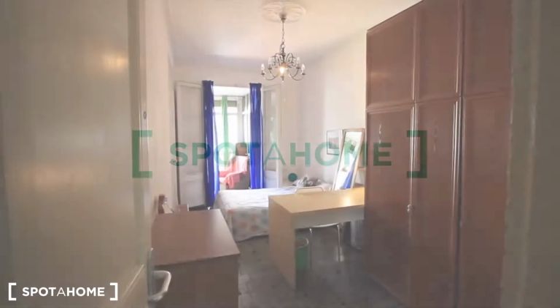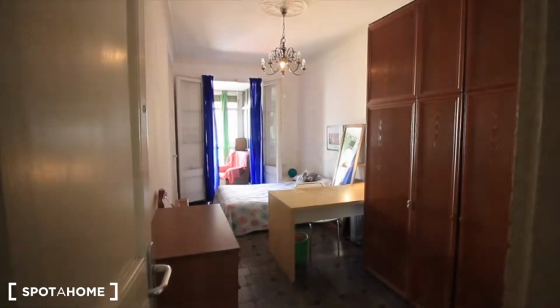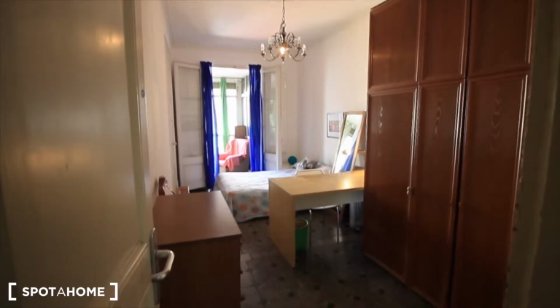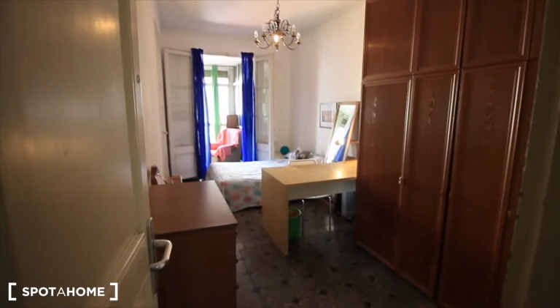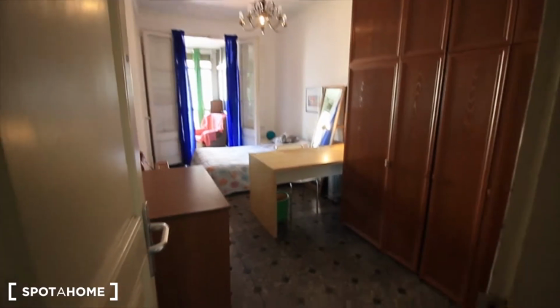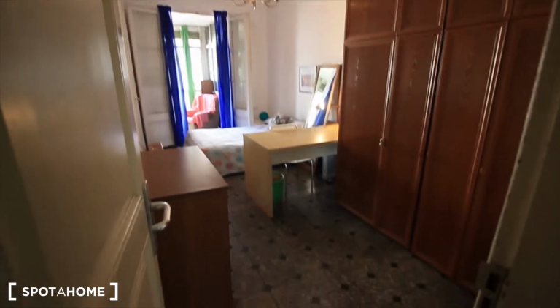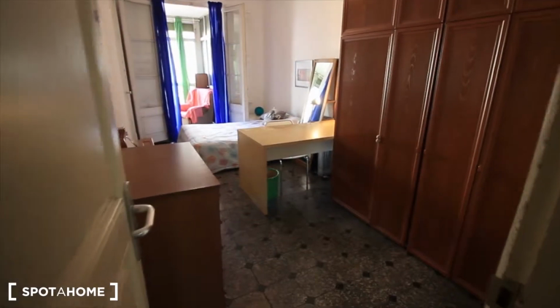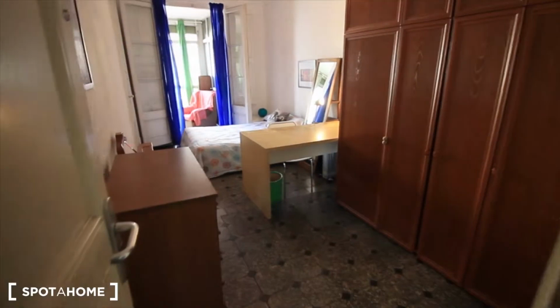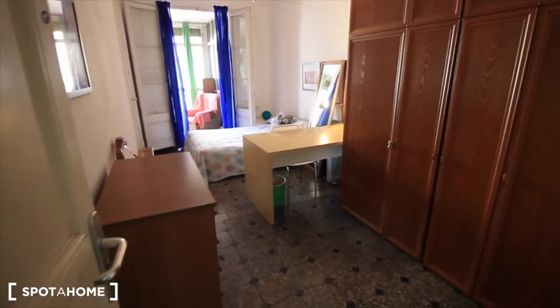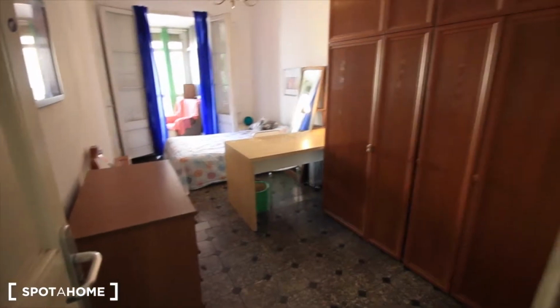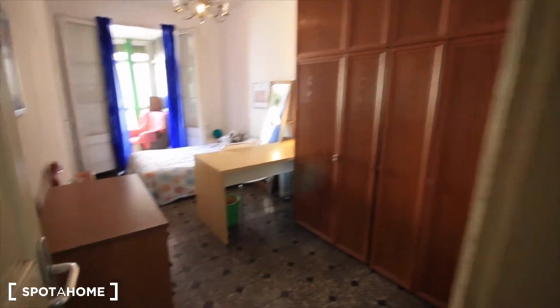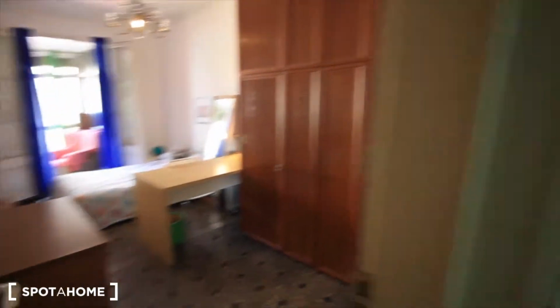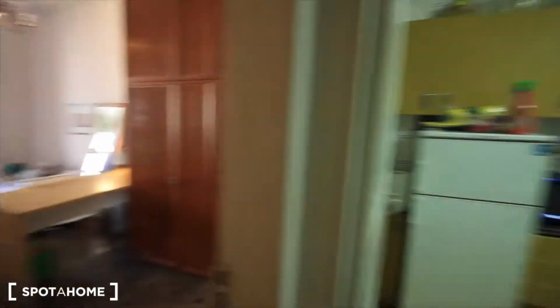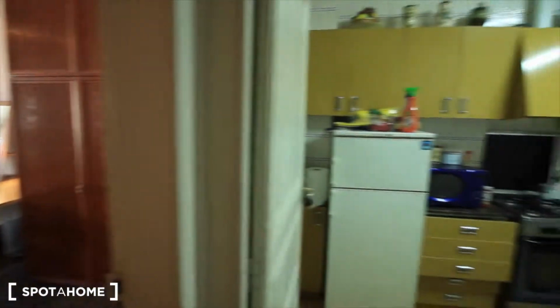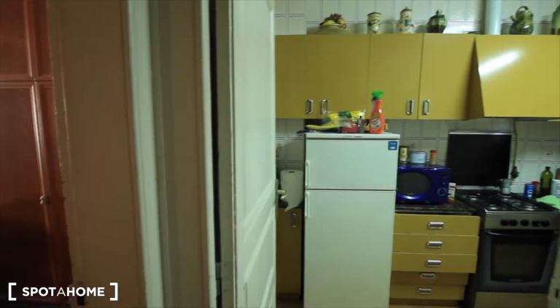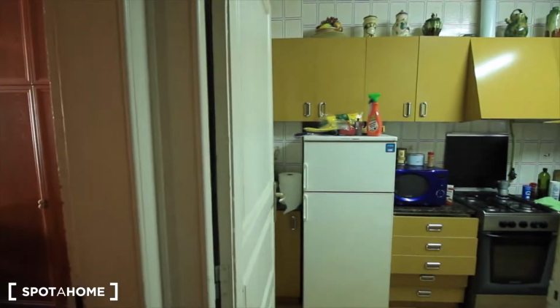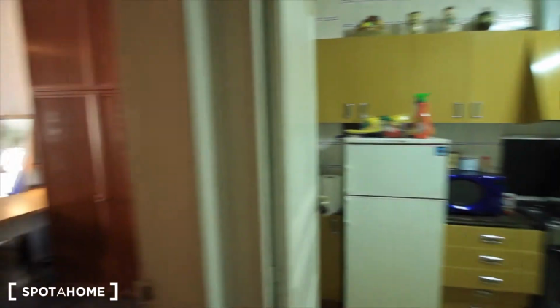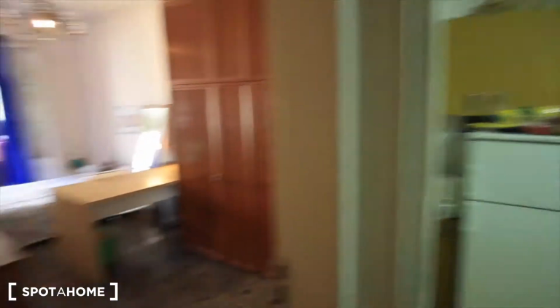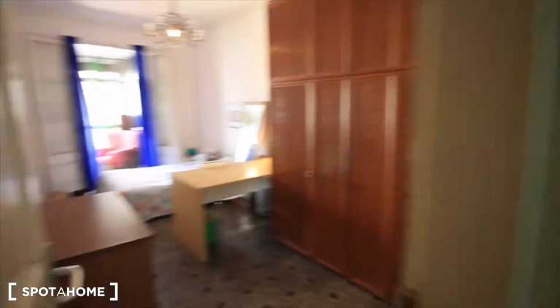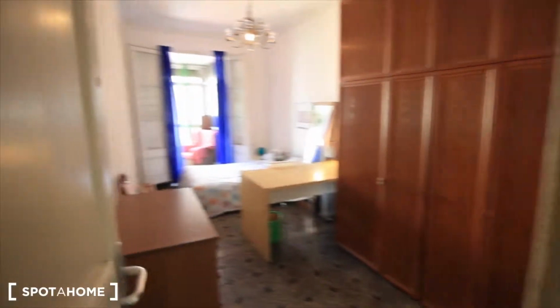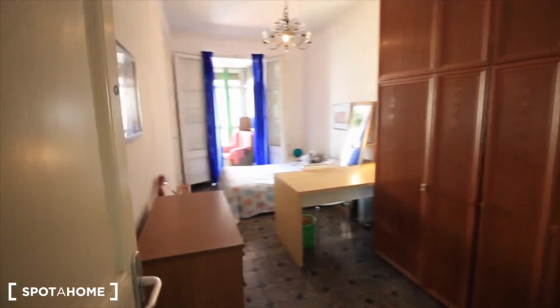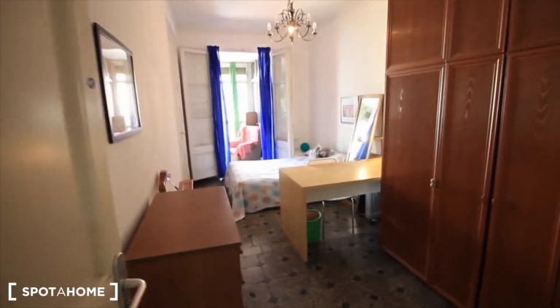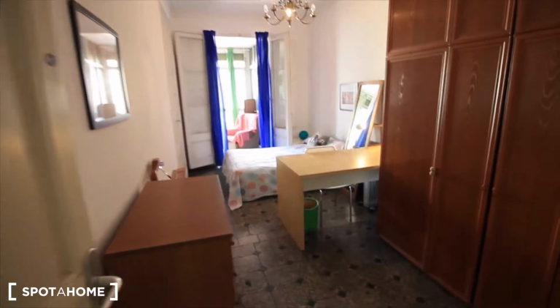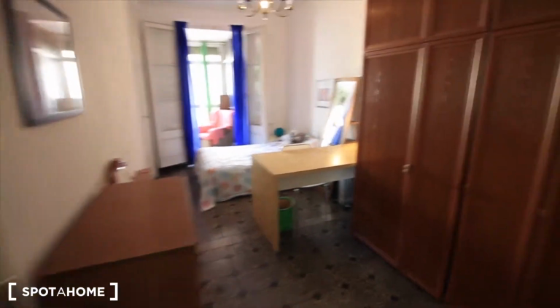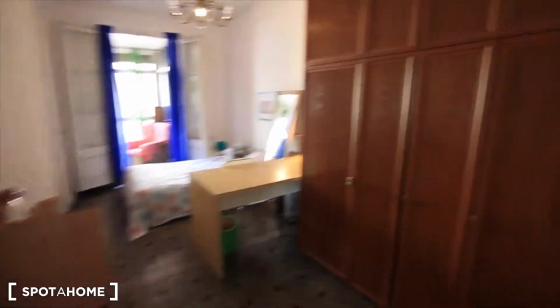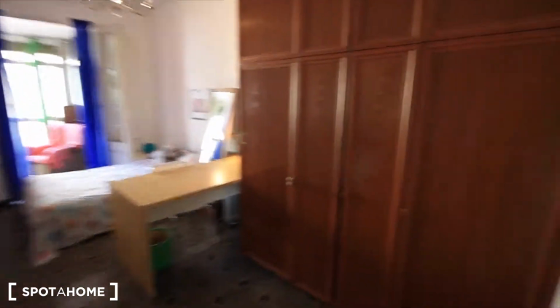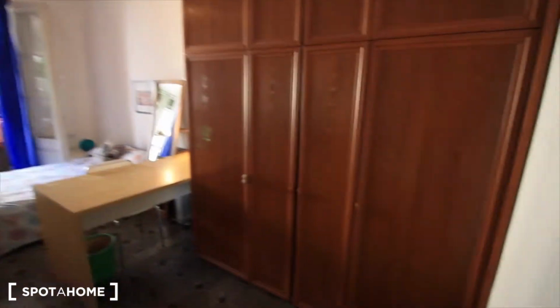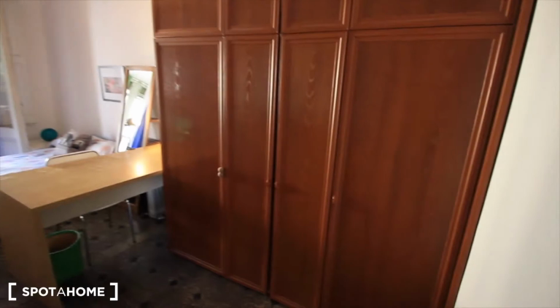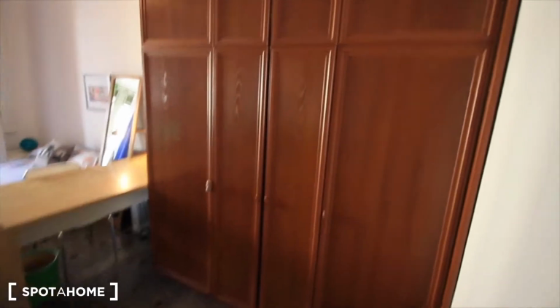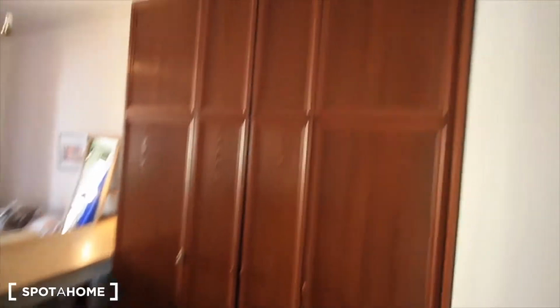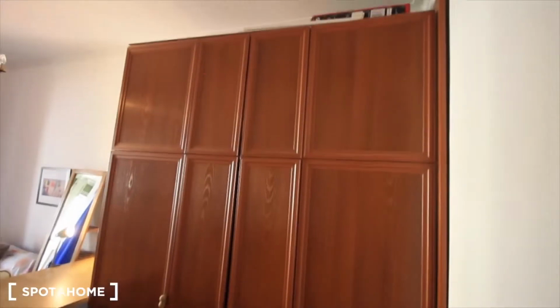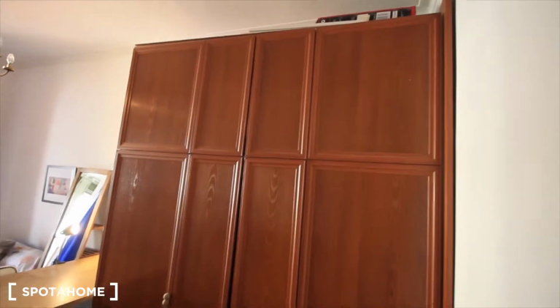Hey guys, so here we have the bedroom floor, just next to the kitchen. And here we have all these closets.